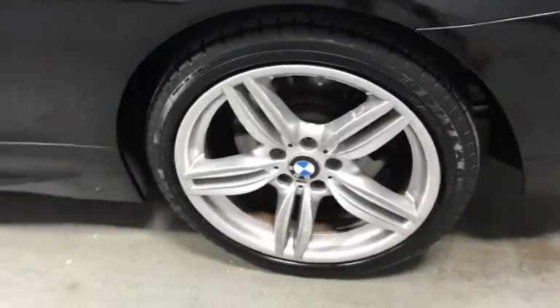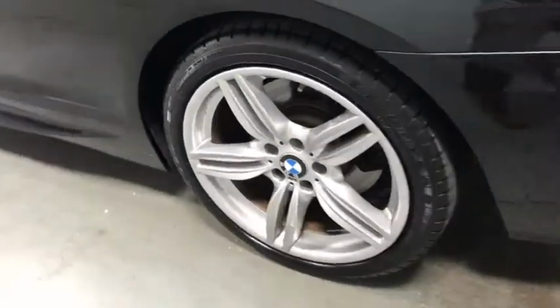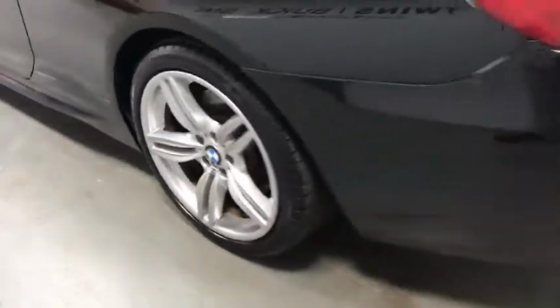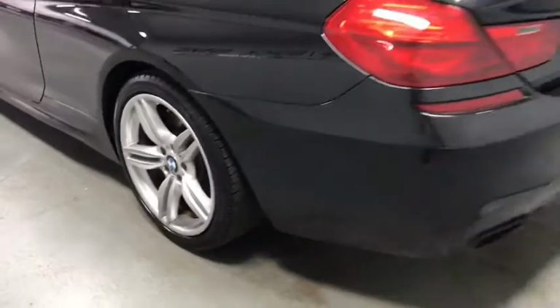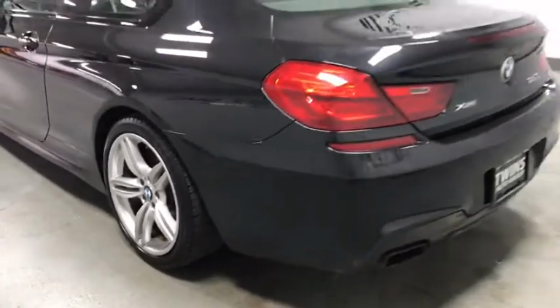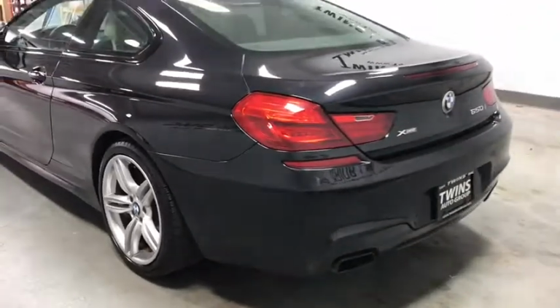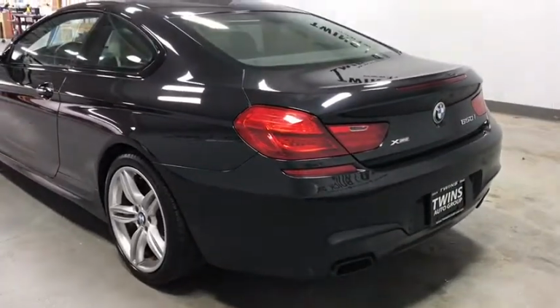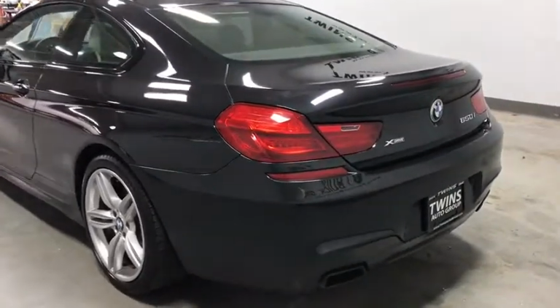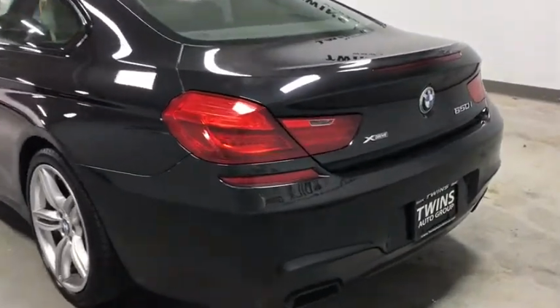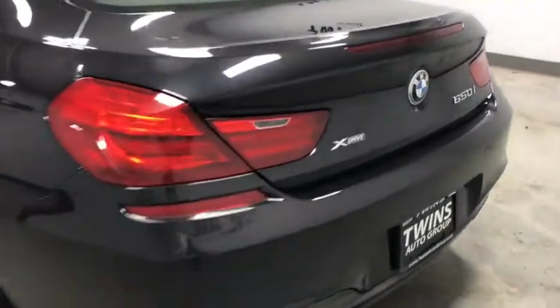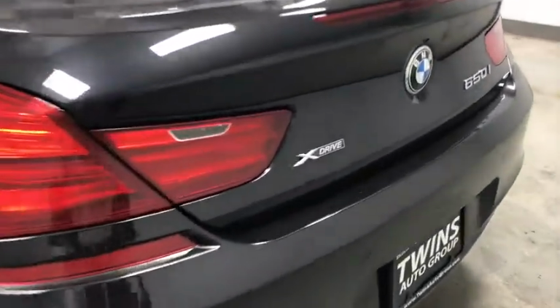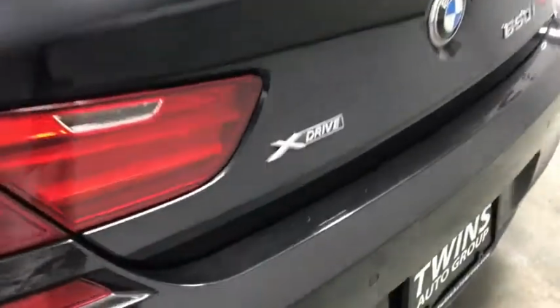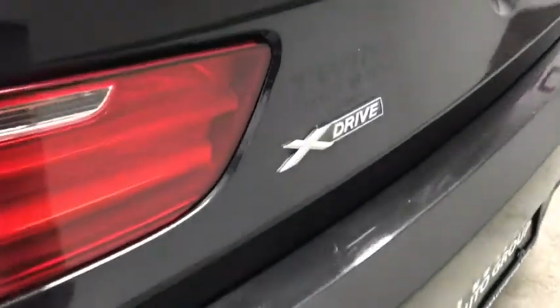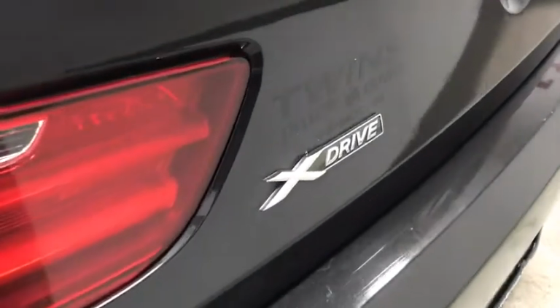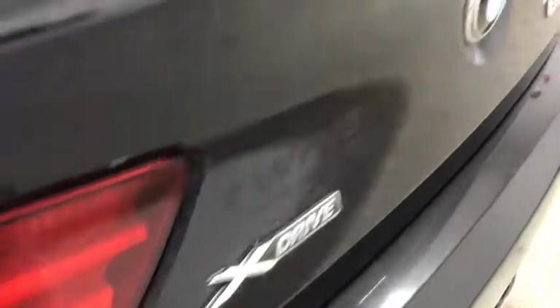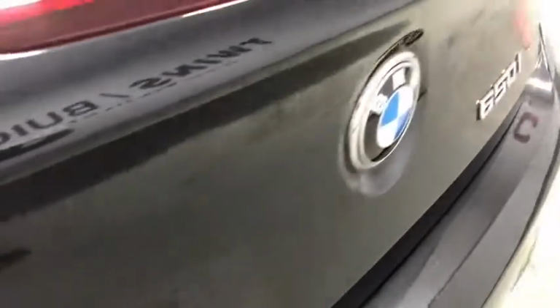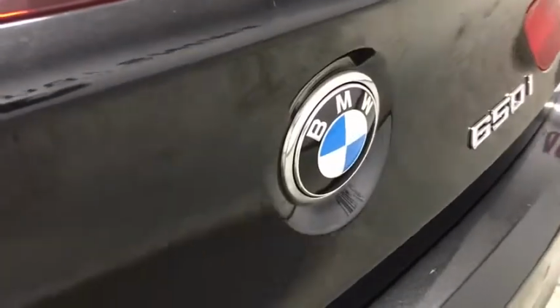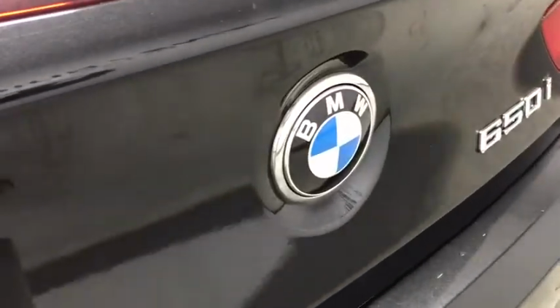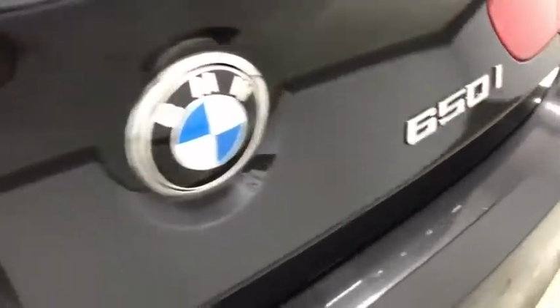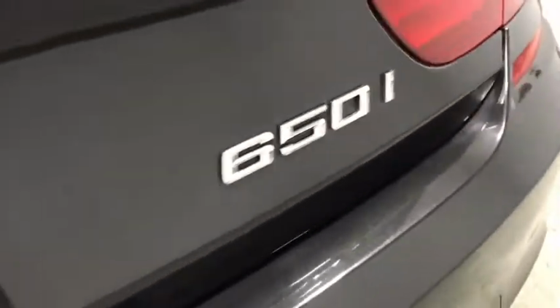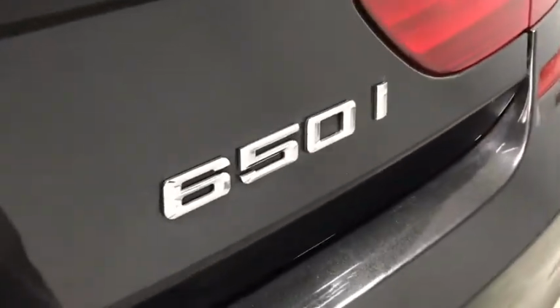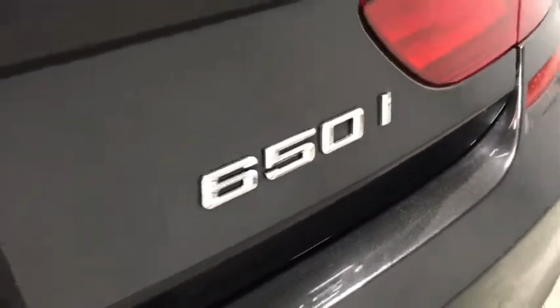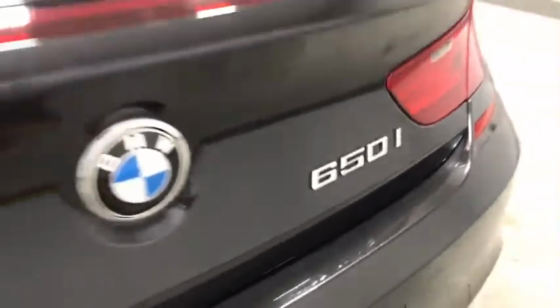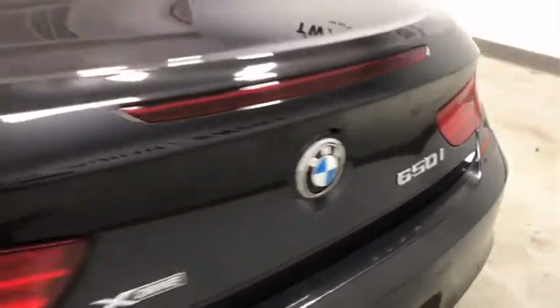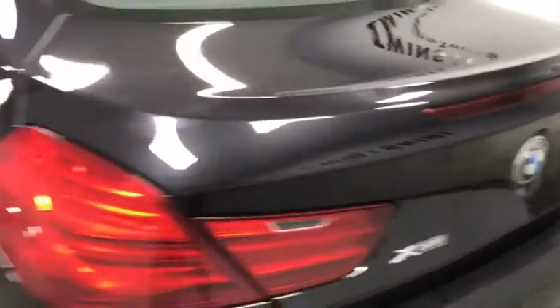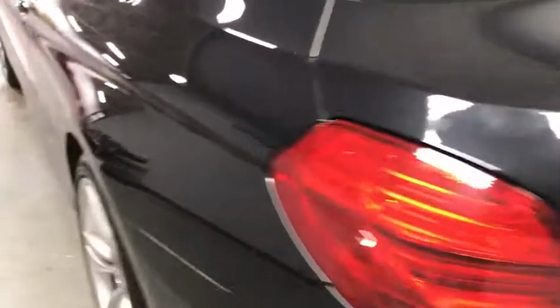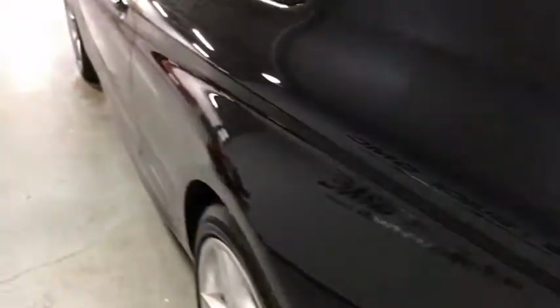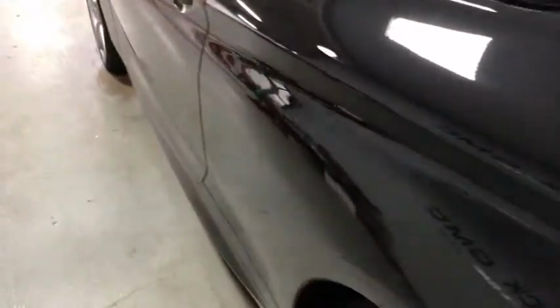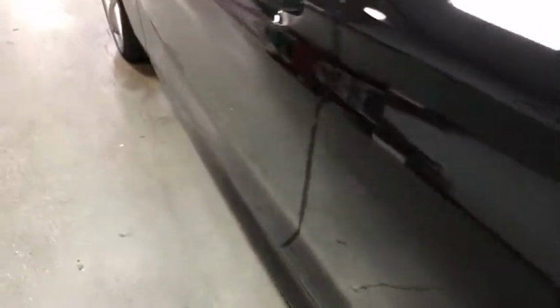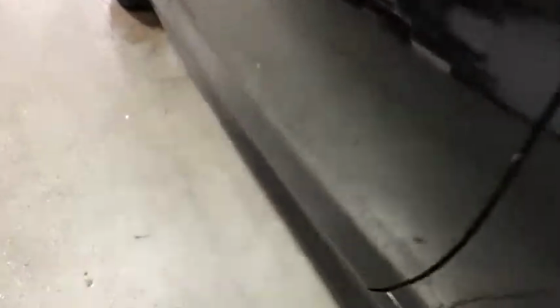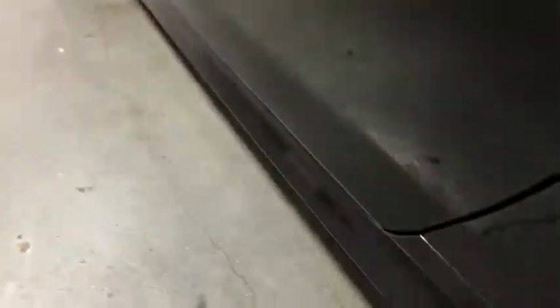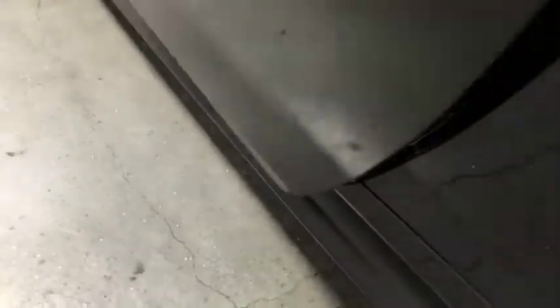Here are some of this vehicle's great options: navigation system, all-wheel drive, traction control, power passenger seat, leather-wrapped steering wheel, dual airbags, alloy wheels, power steering, four-wheel disc brakes, and universal garage door opener.